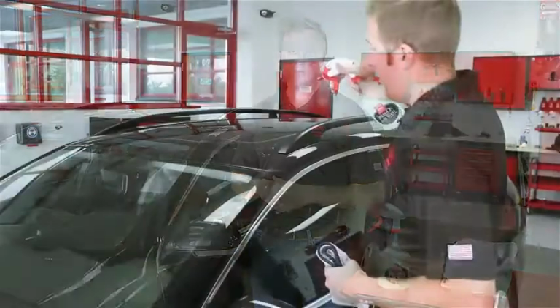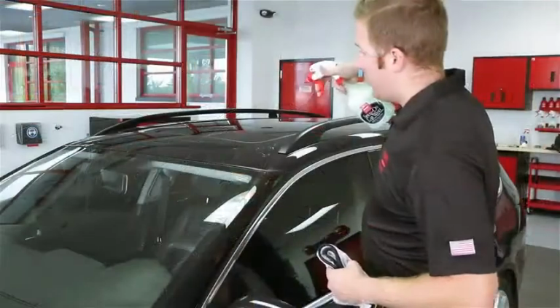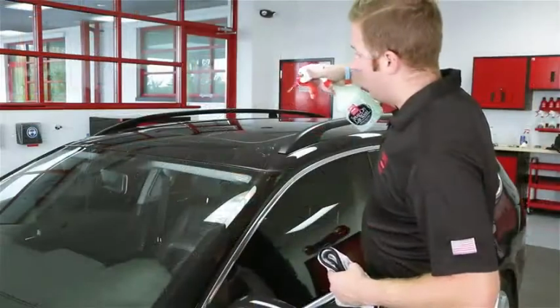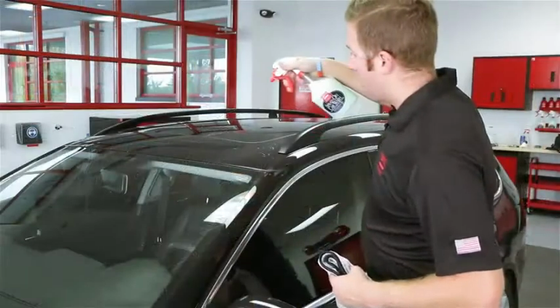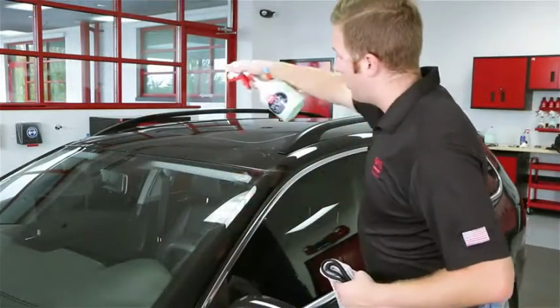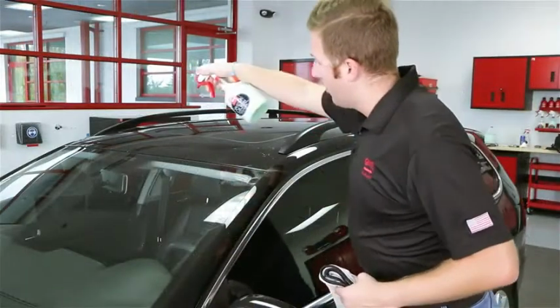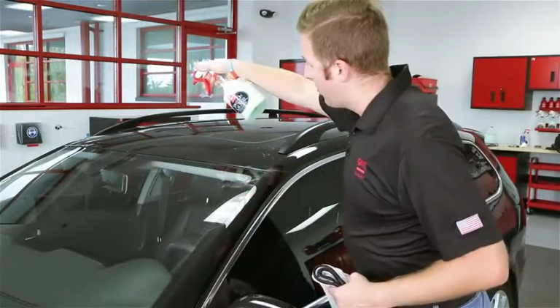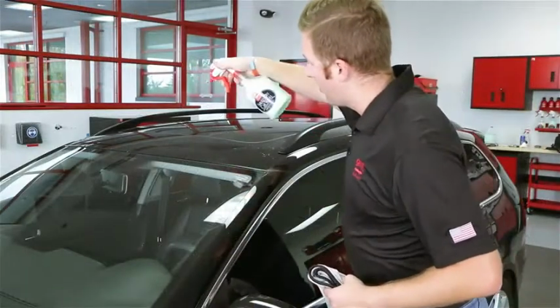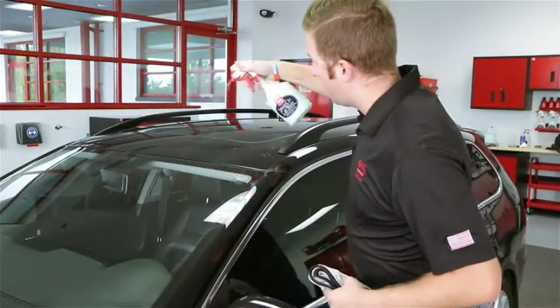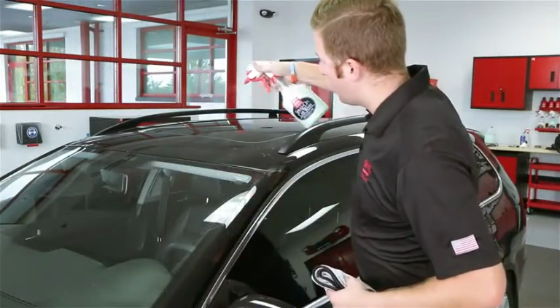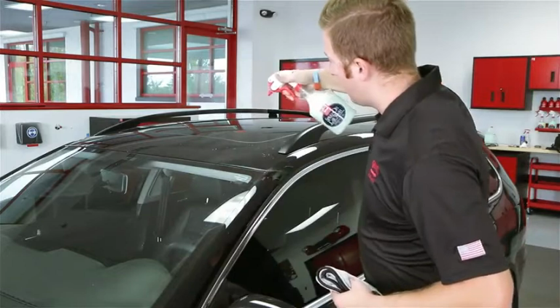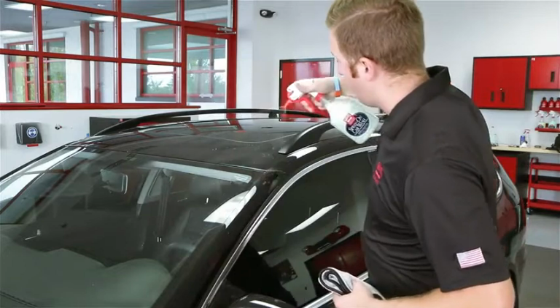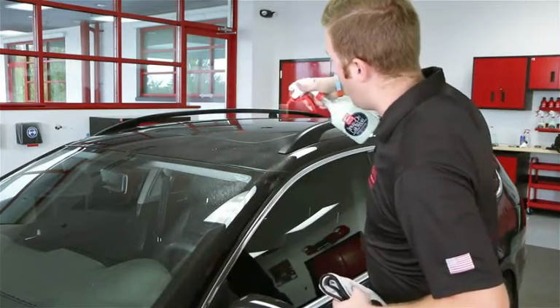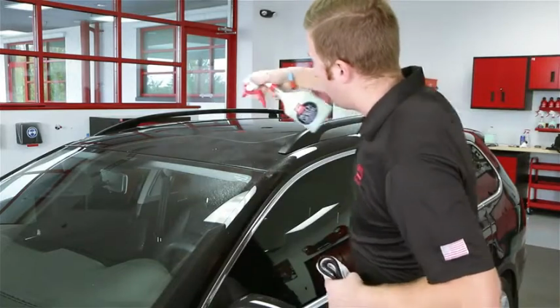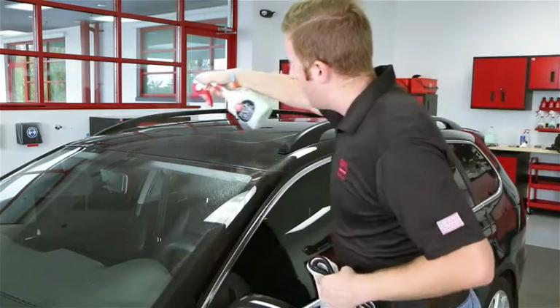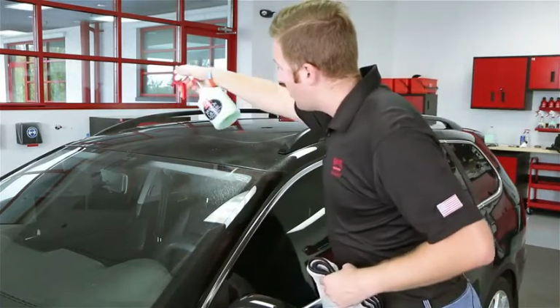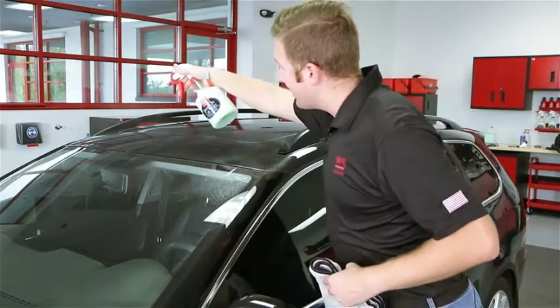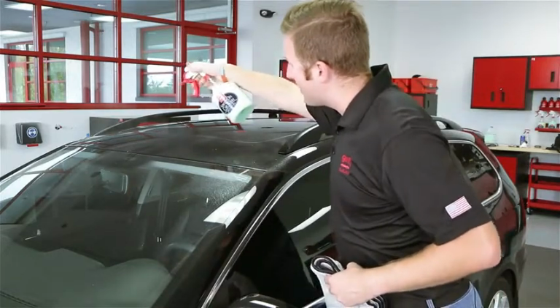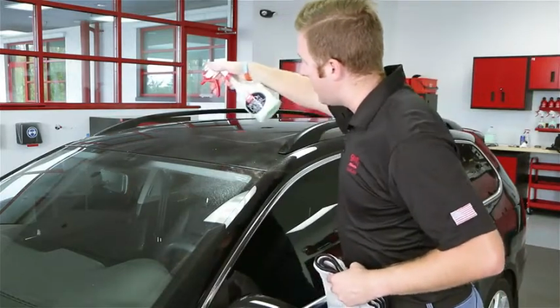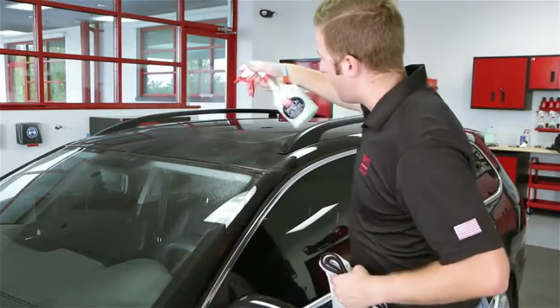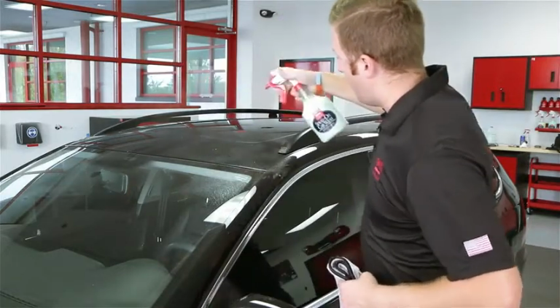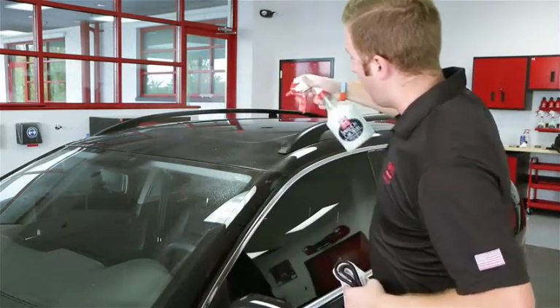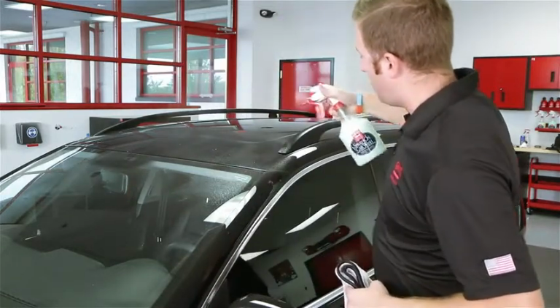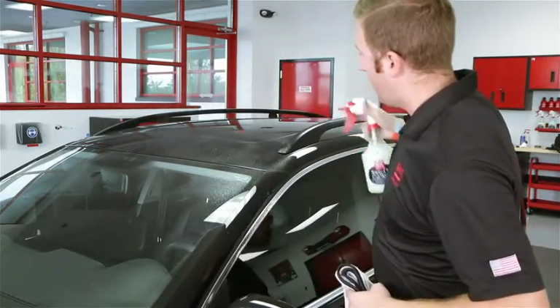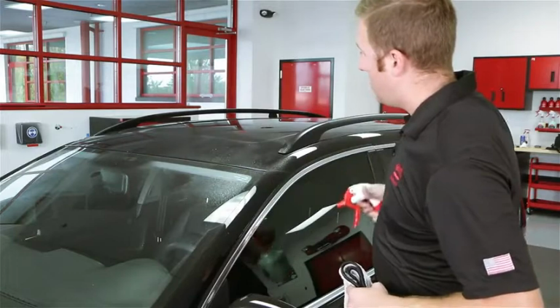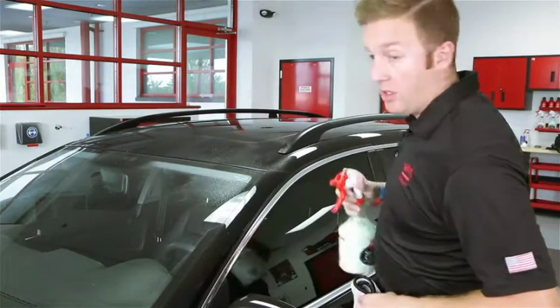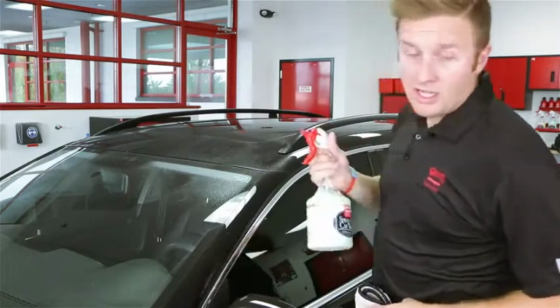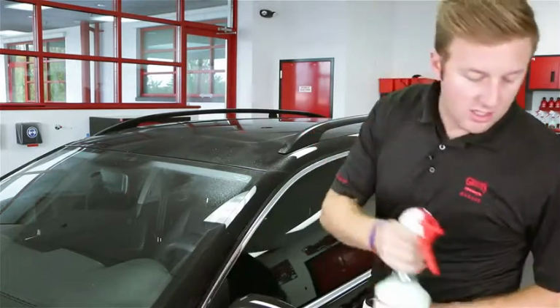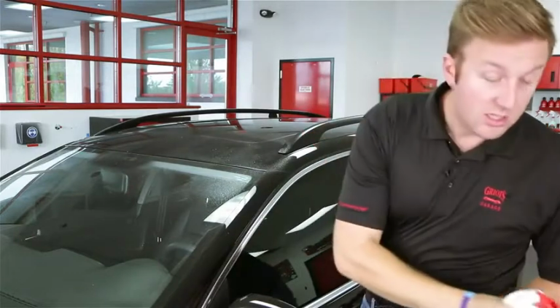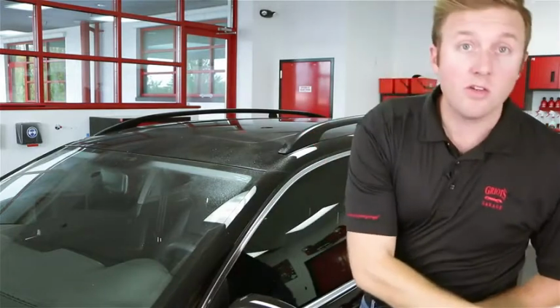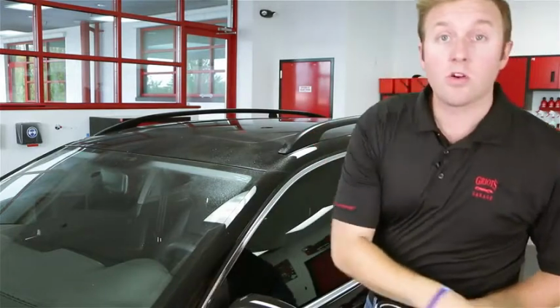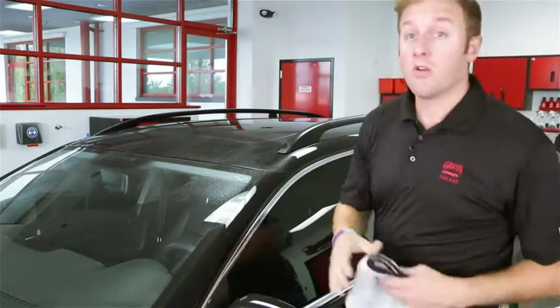Starting on the roof, we're going to get this surface pretty wet and then we're going to let it sit for about 15 to 30 seconds. Just let it do its work a little bit.